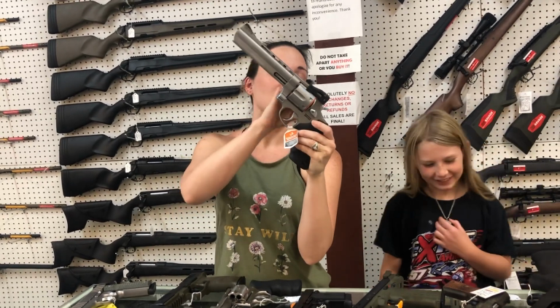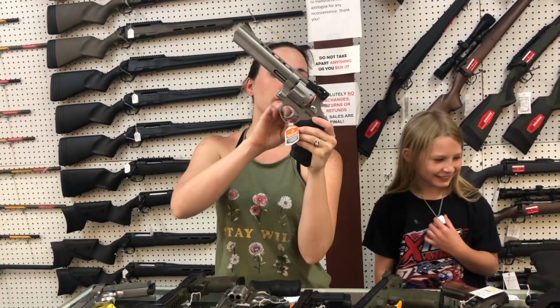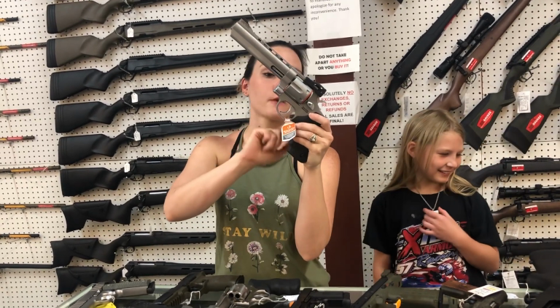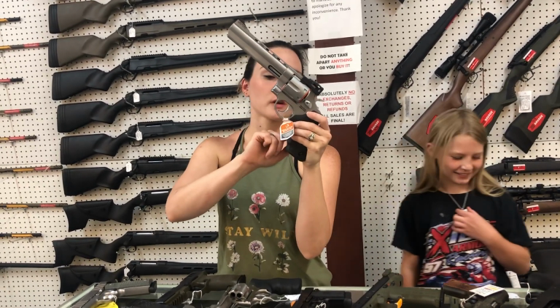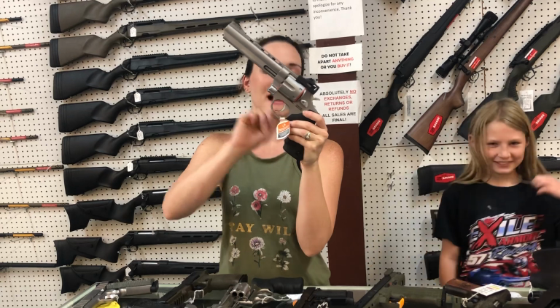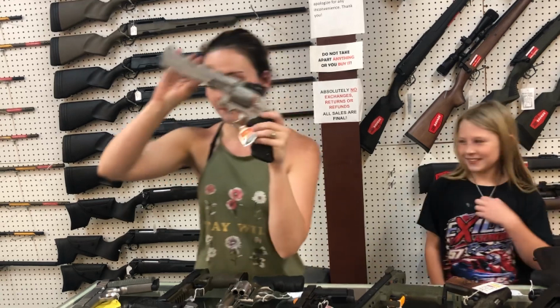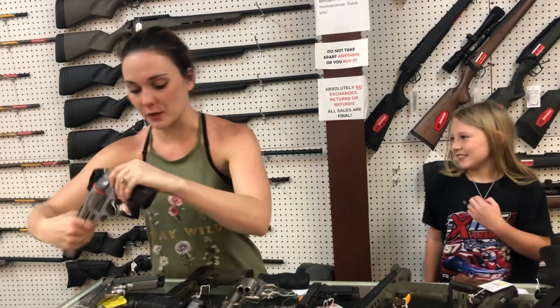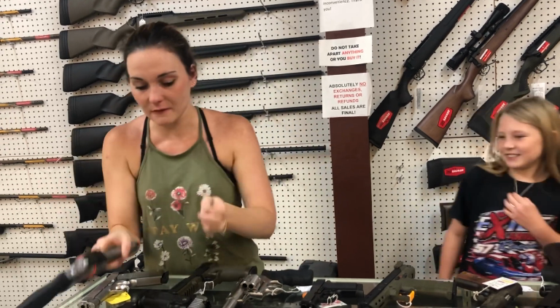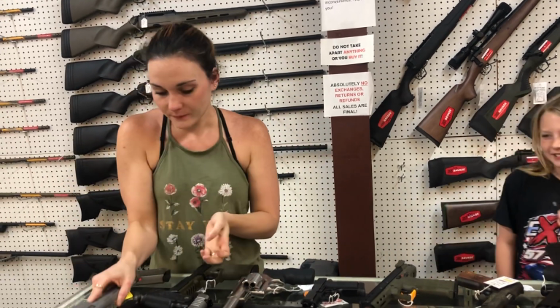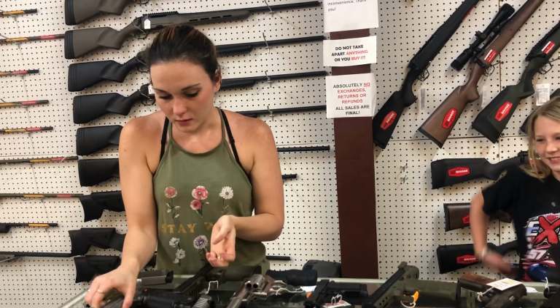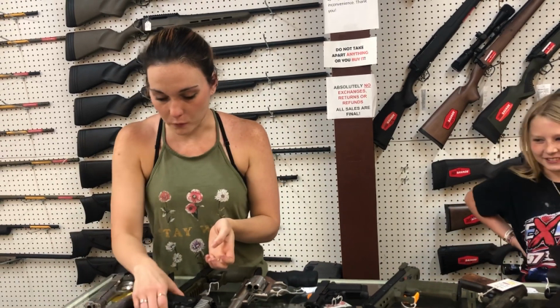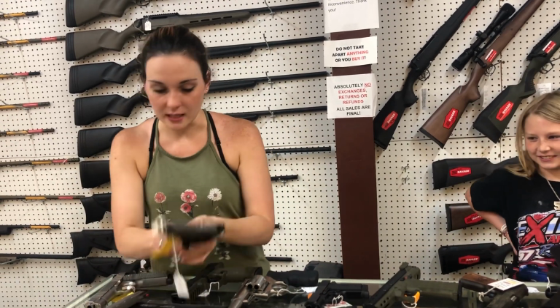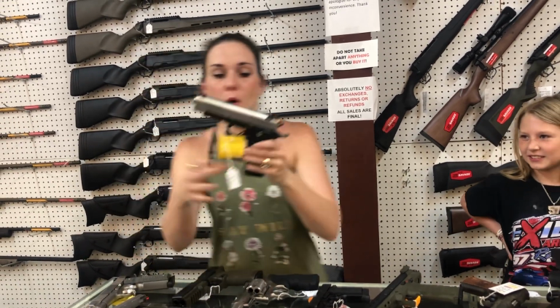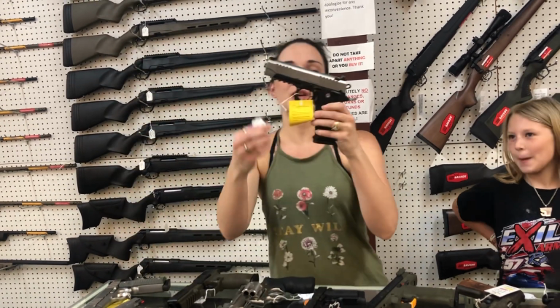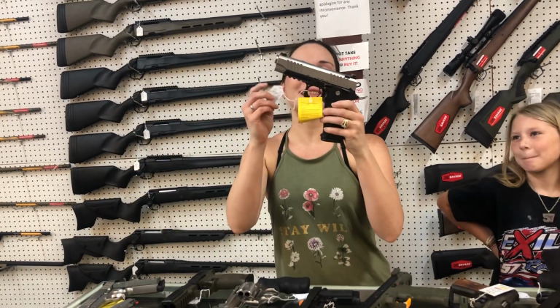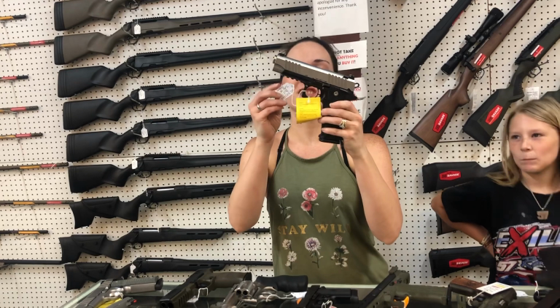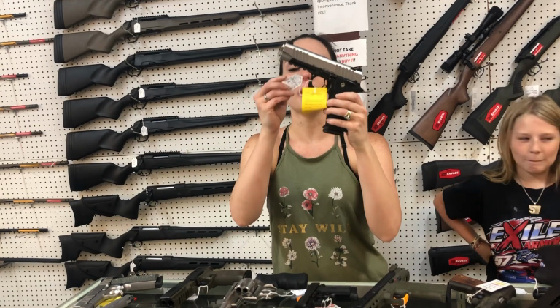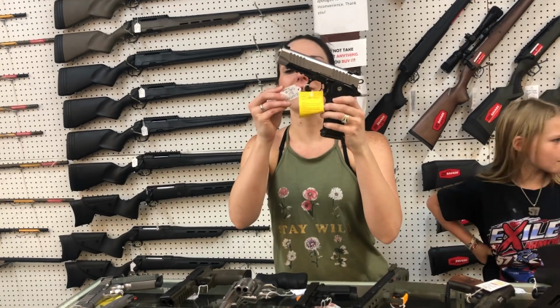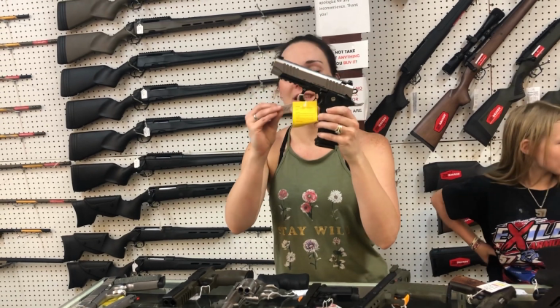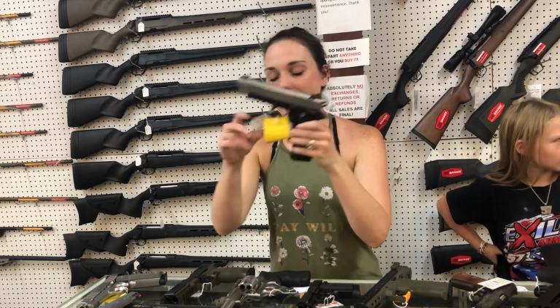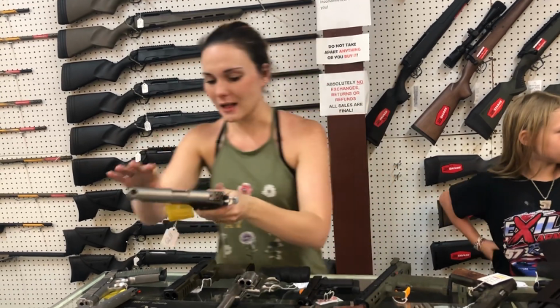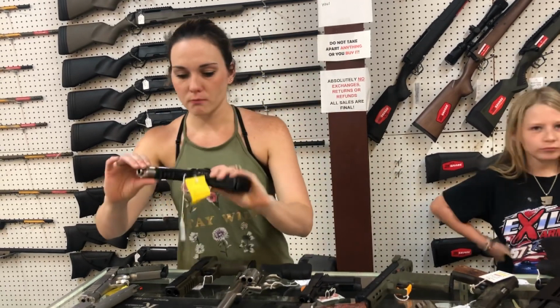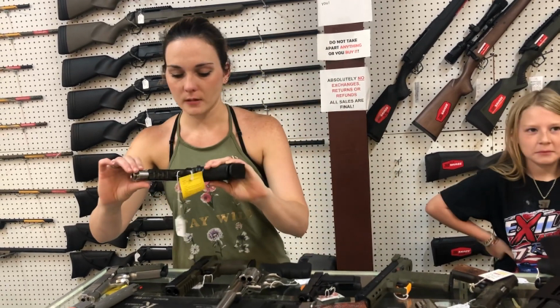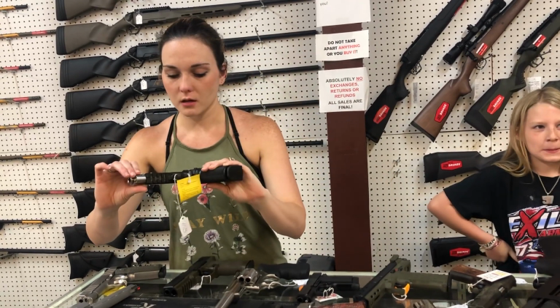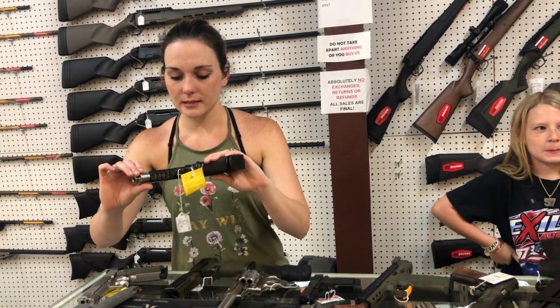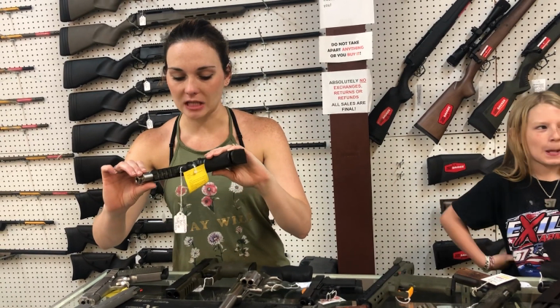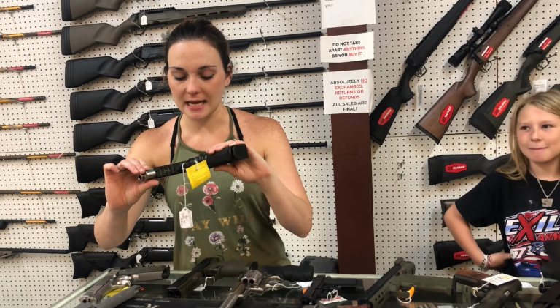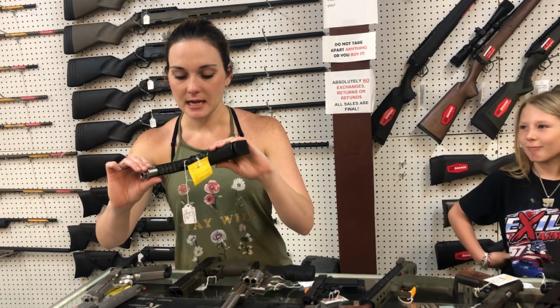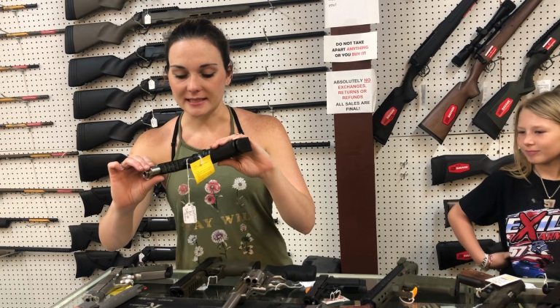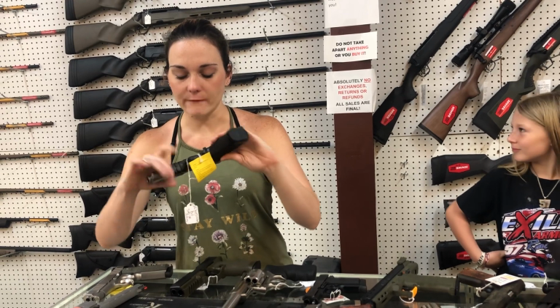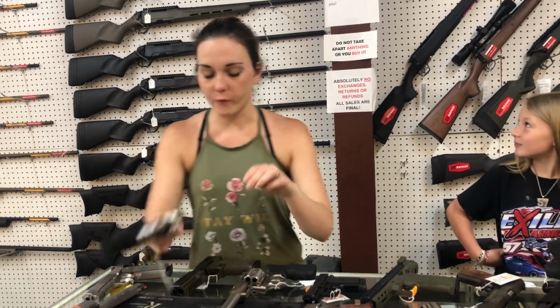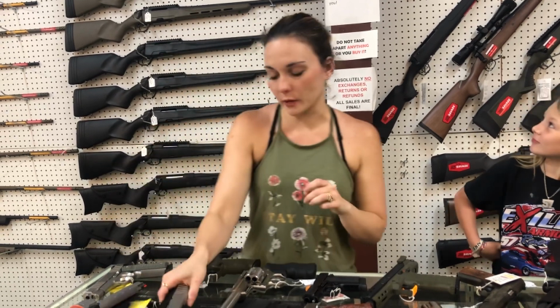Taurus Model 44, 44 Magnum, $535. Full Armory S.A.S. 2, $1,175, y'all. Tac Light — it says Tac Light 4¼ inch.